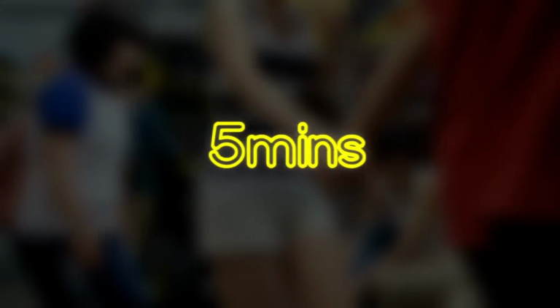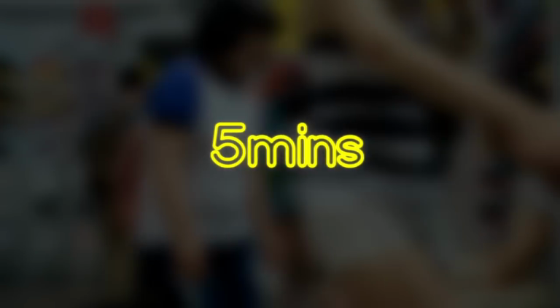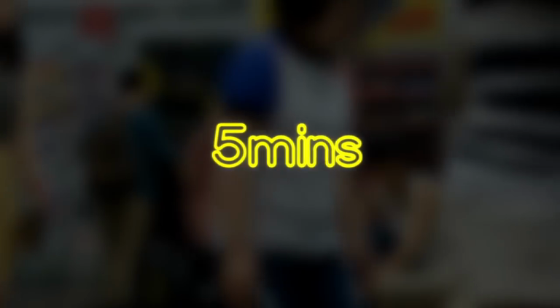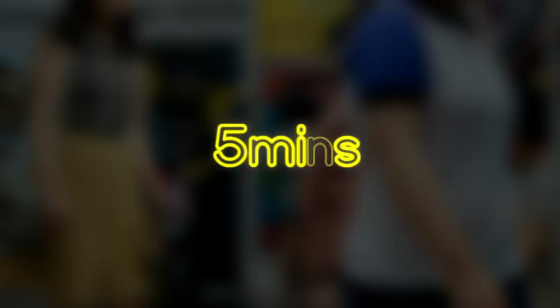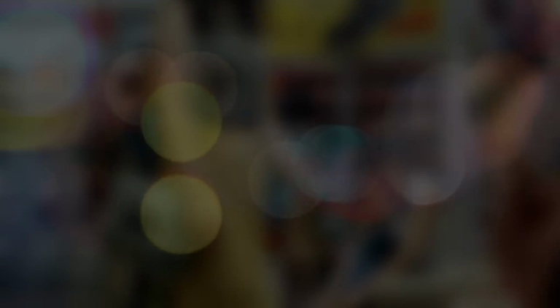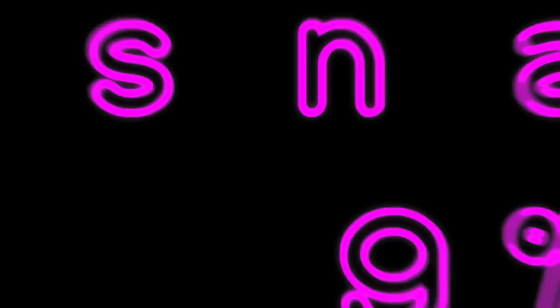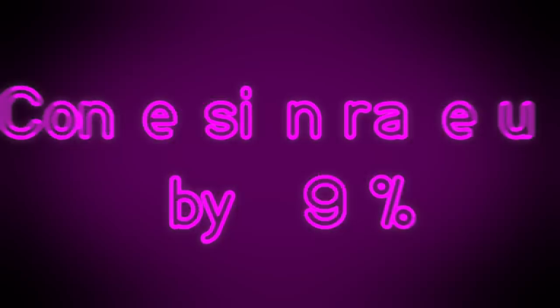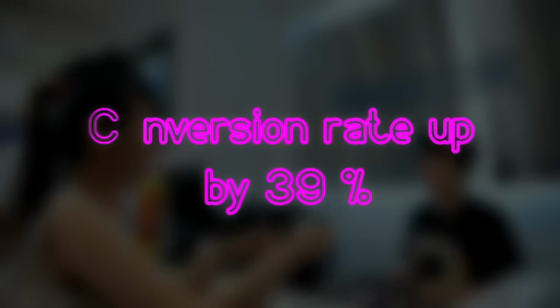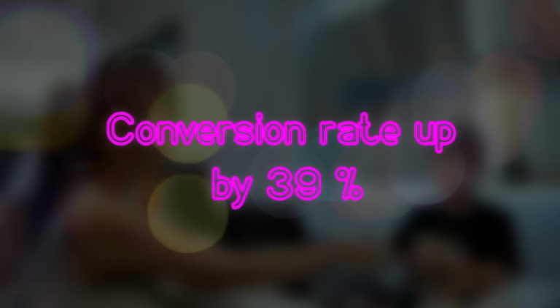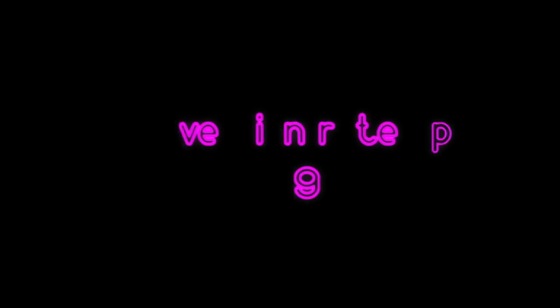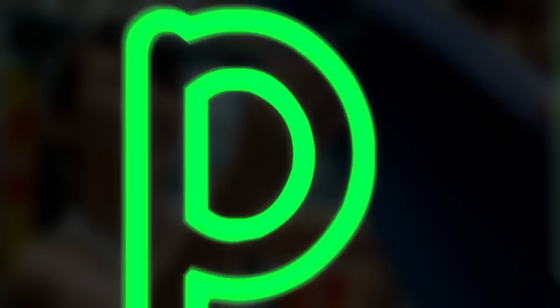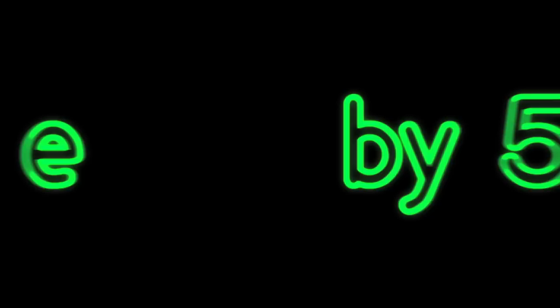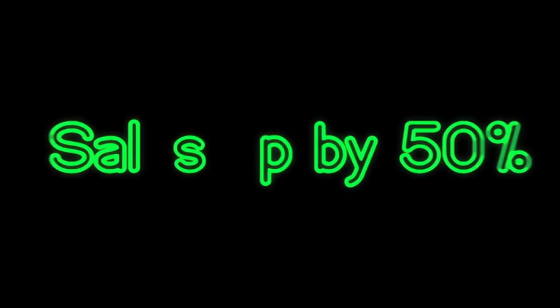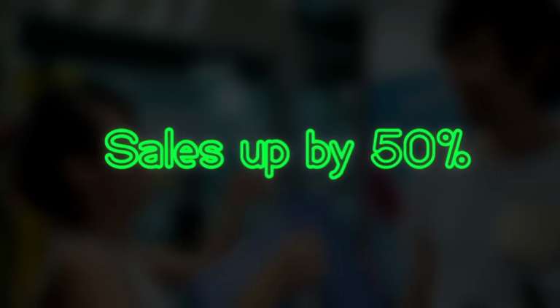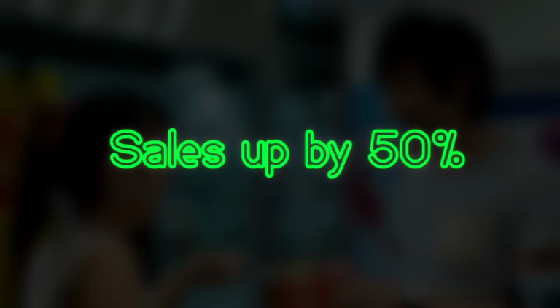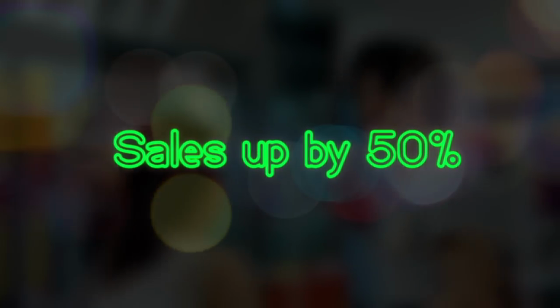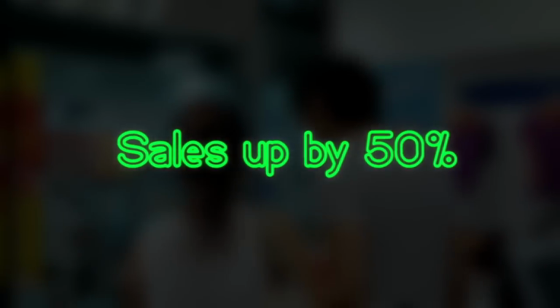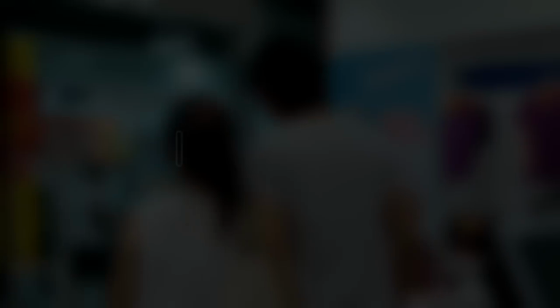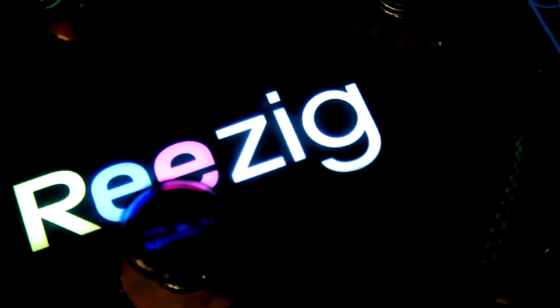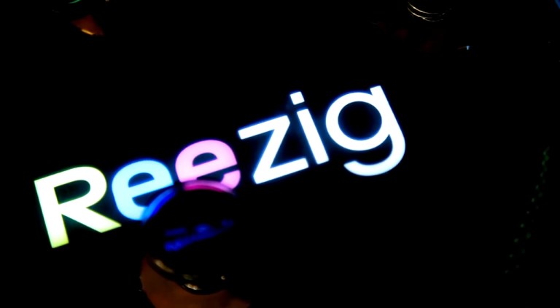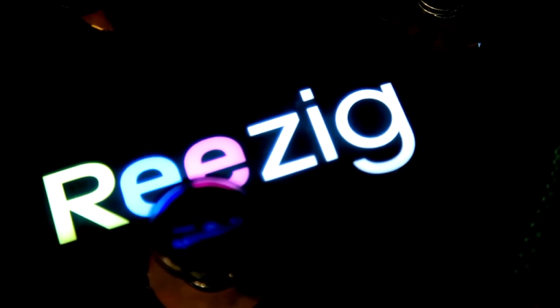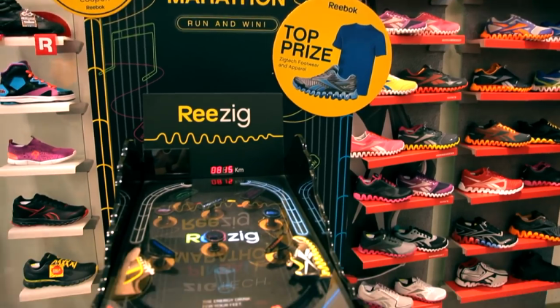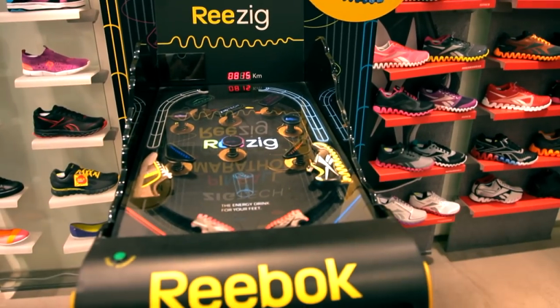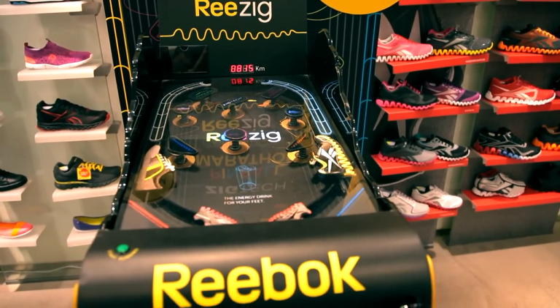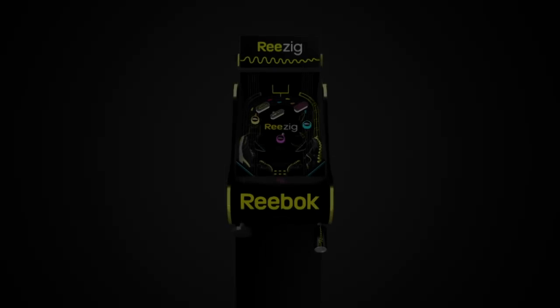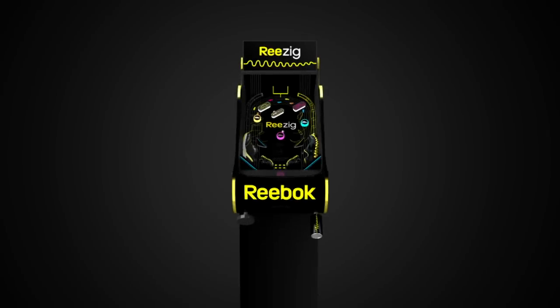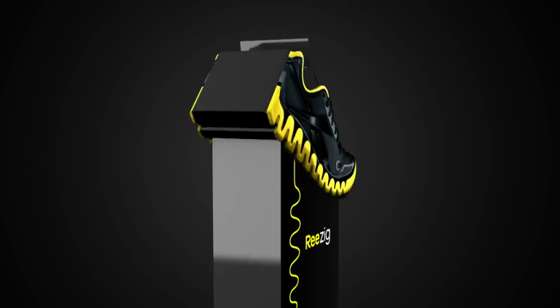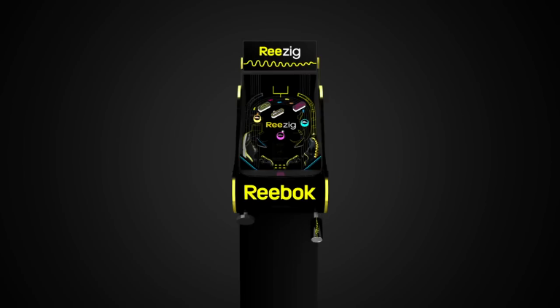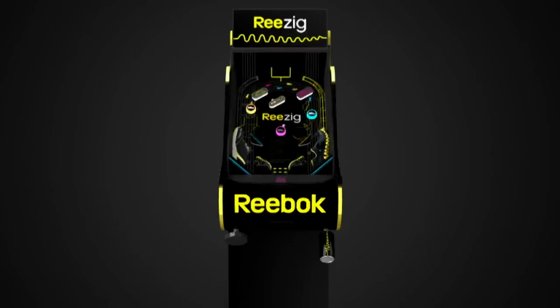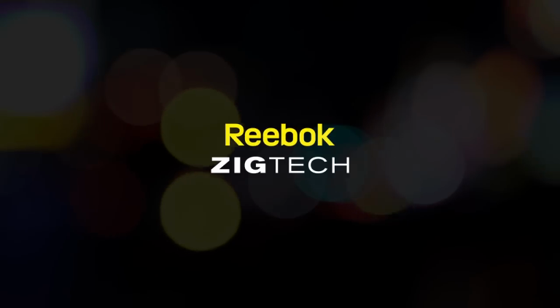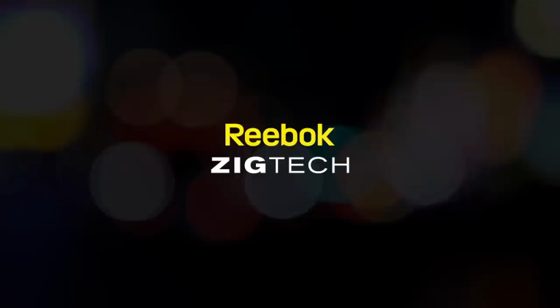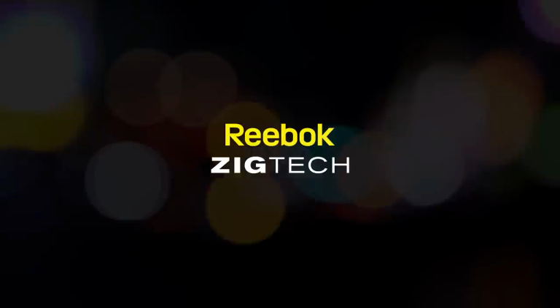Conversion rate was improved by up to 39%. Sales up by 50%. The pinball machine helps shoppers understand the product benefits better. Reebok ZigTech.